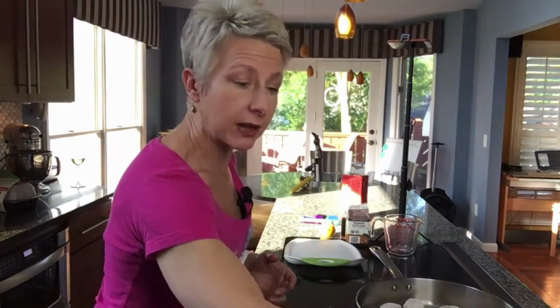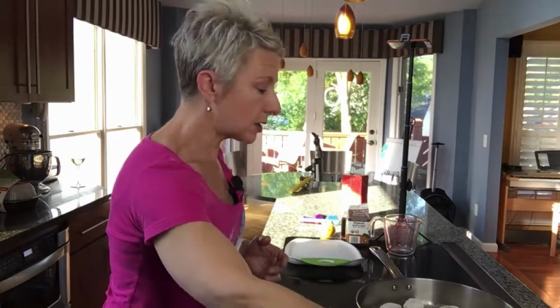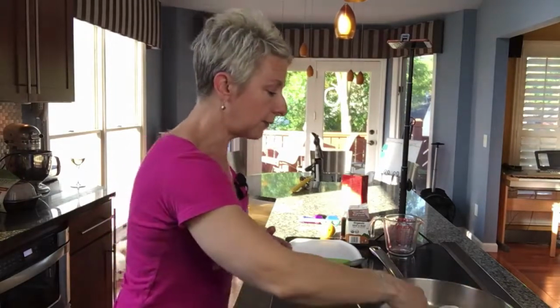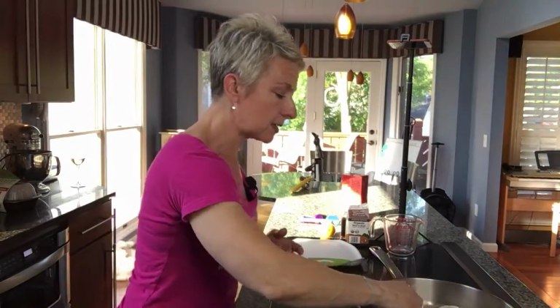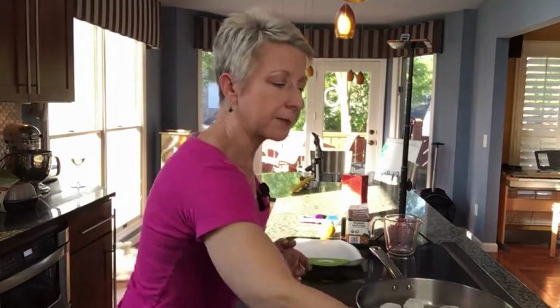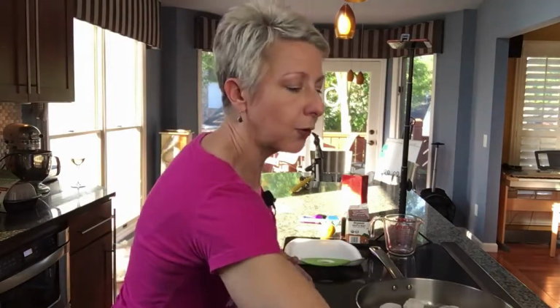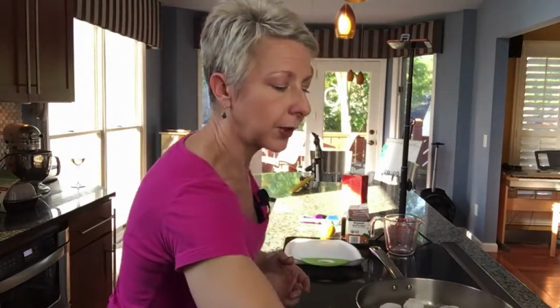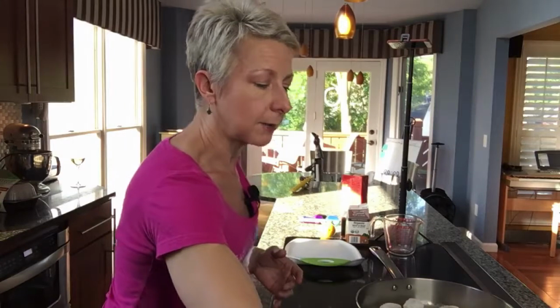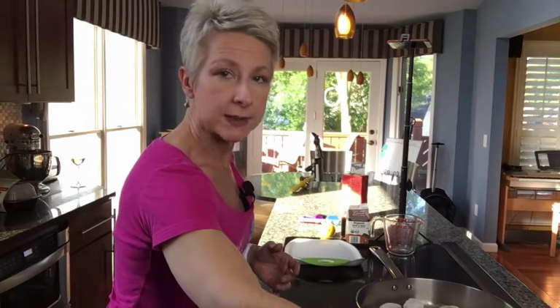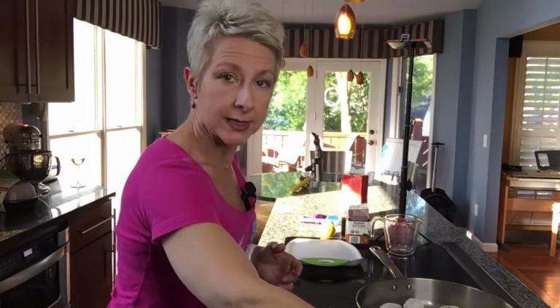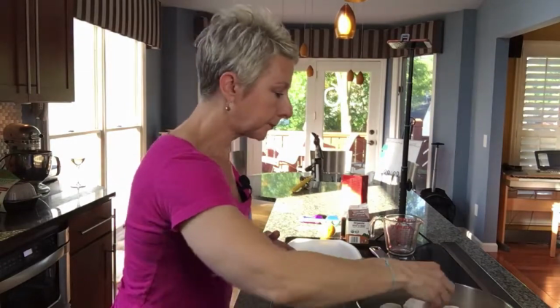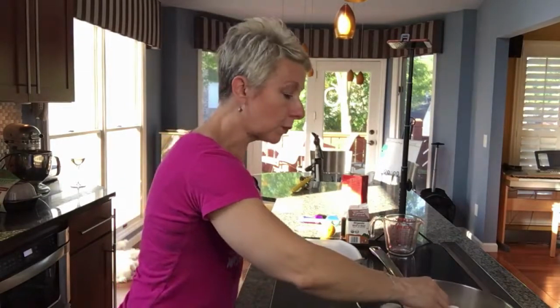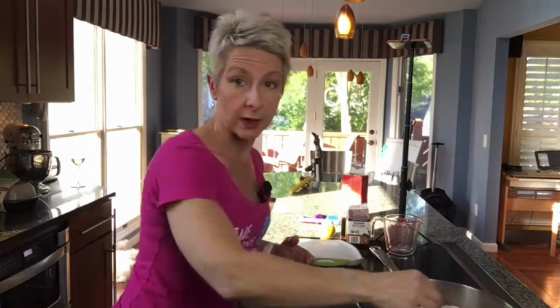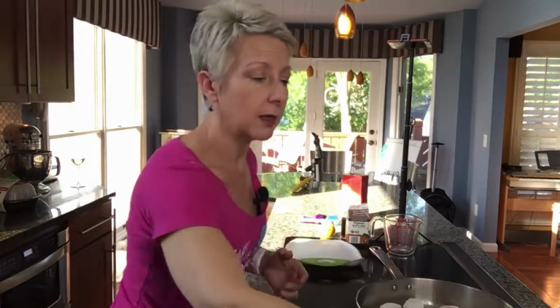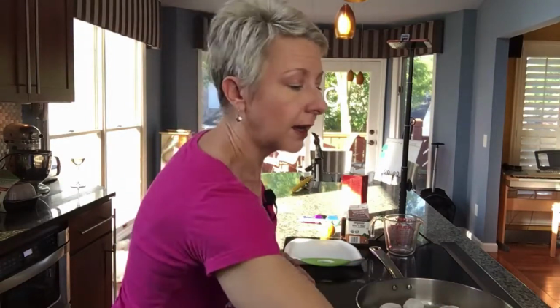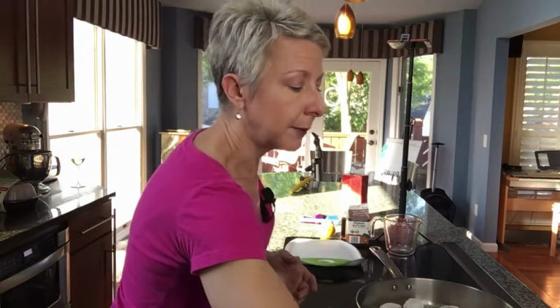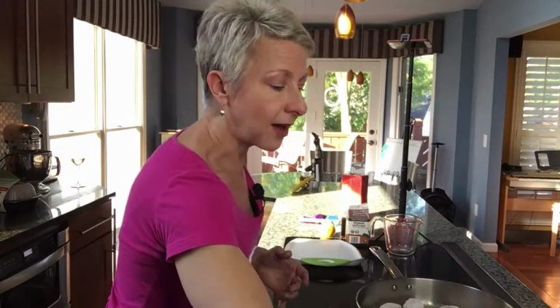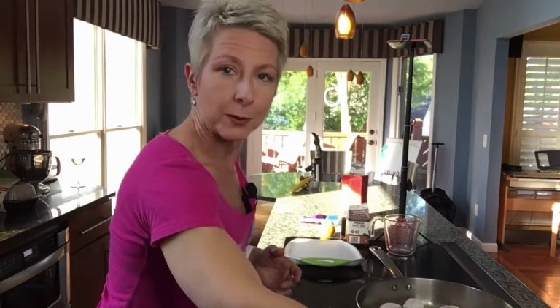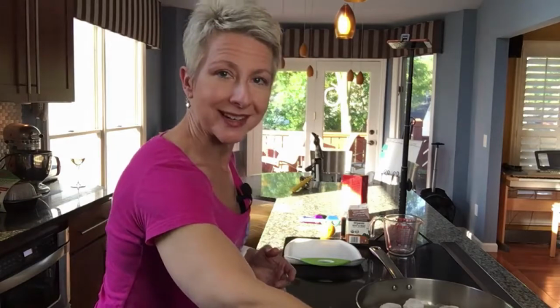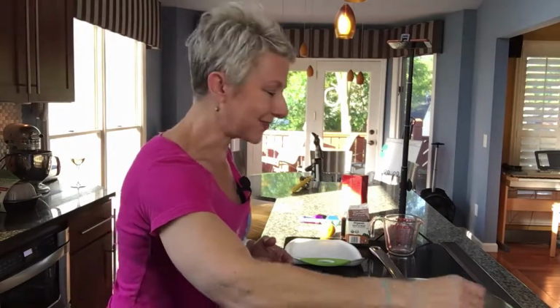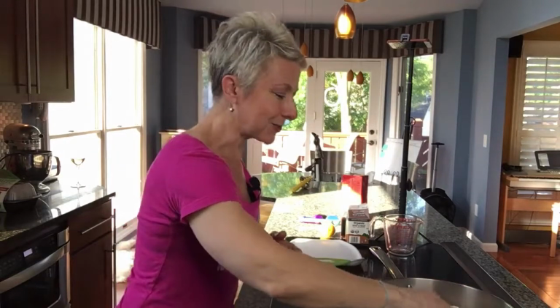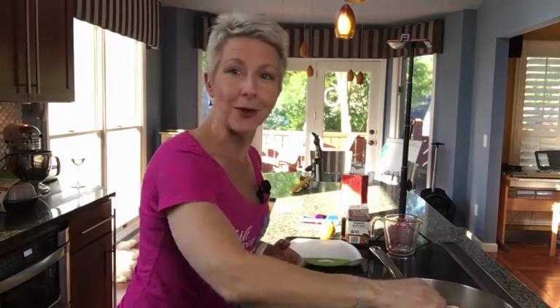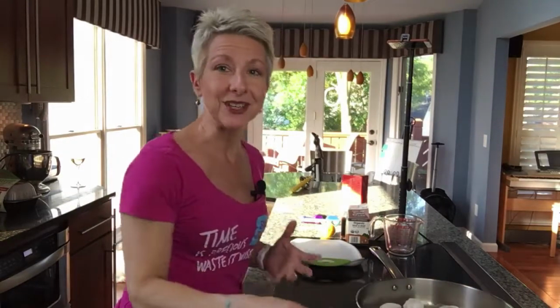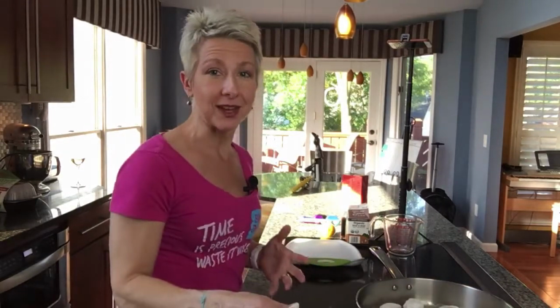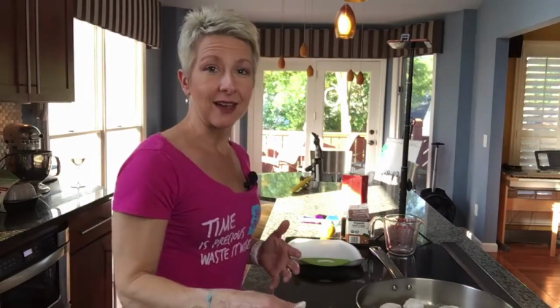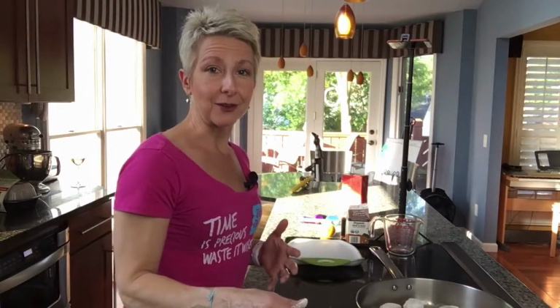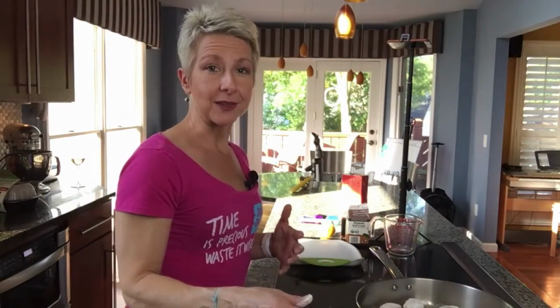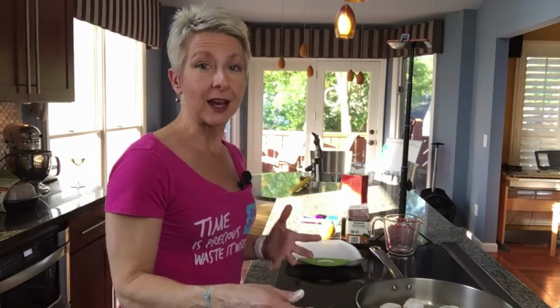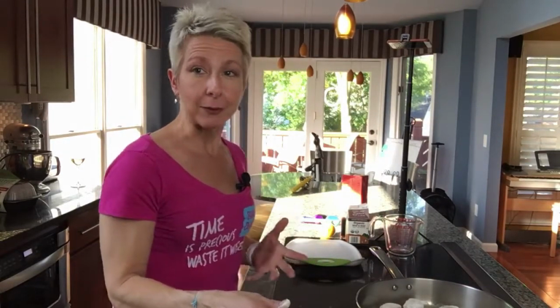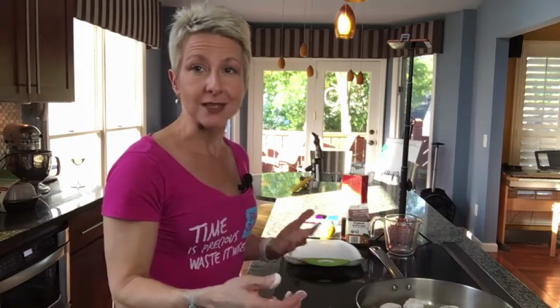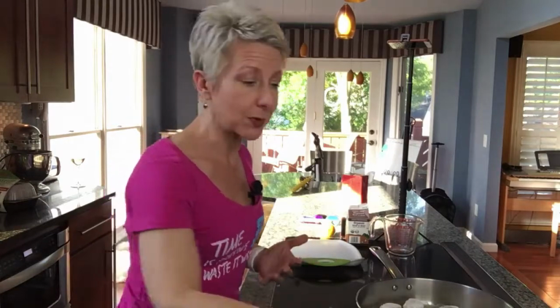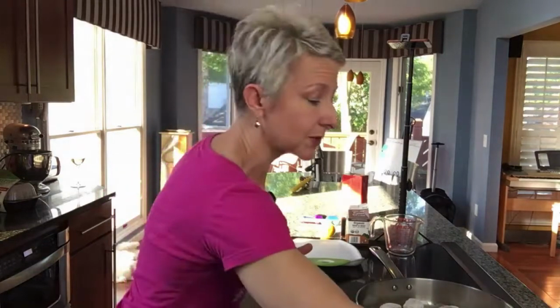I used to serve this over jasmine rice, which was very good. But now, if you've been watching any of these videos, you know I'm a huge fan of cauliflower rice. So that's what I've been using.